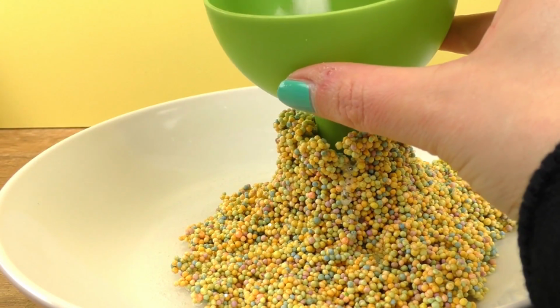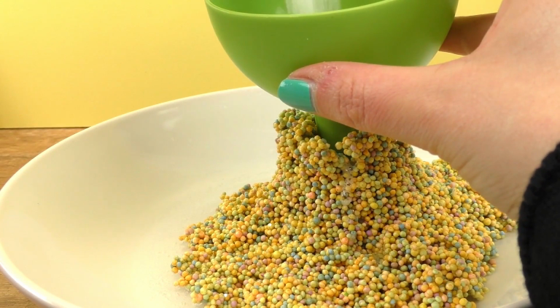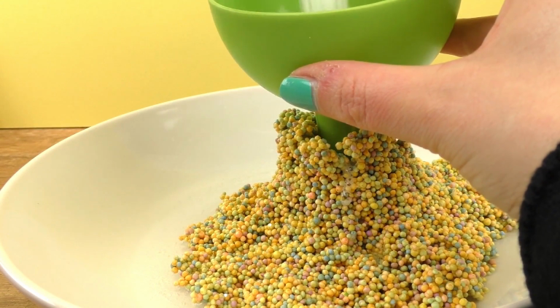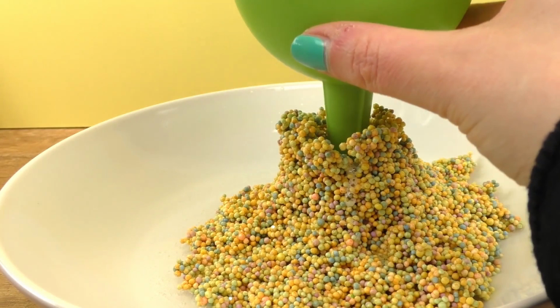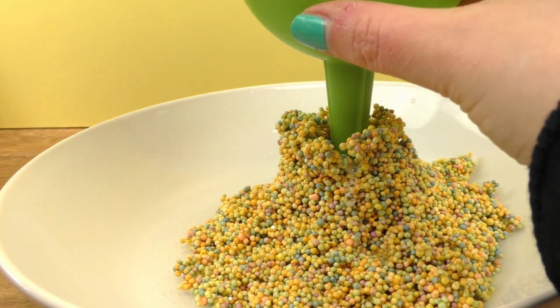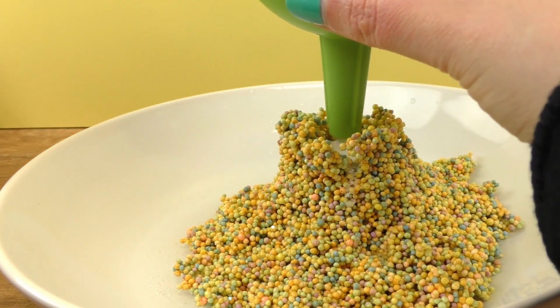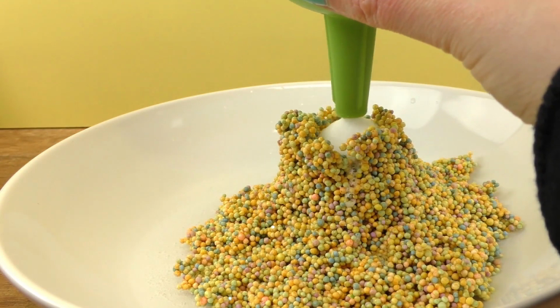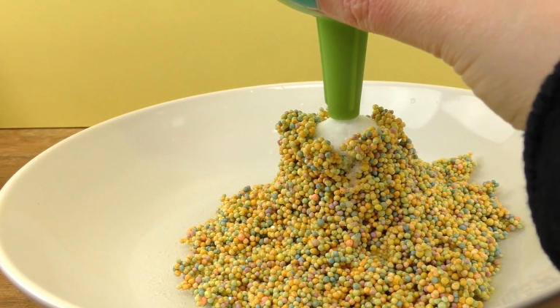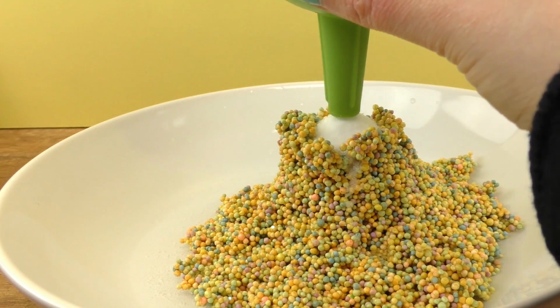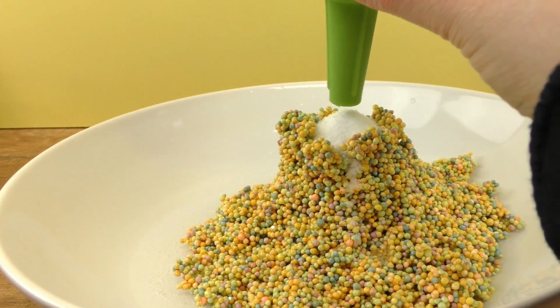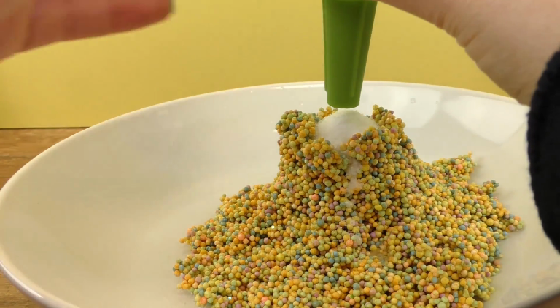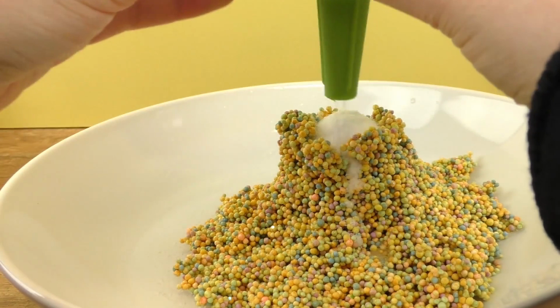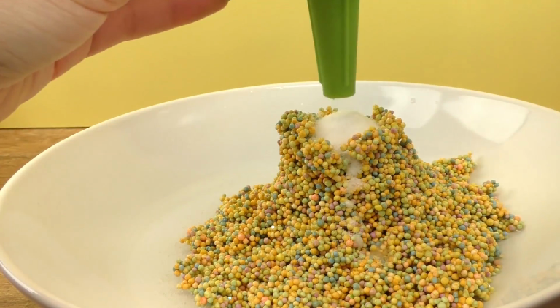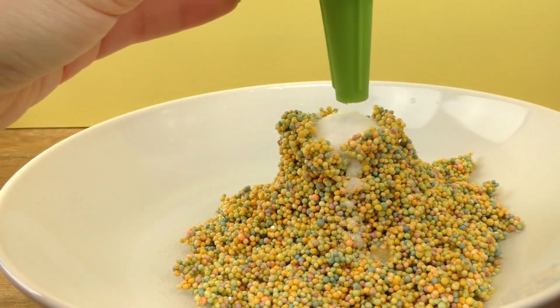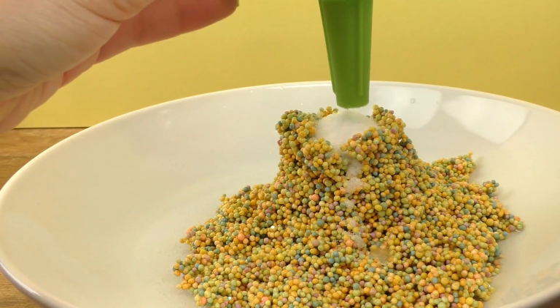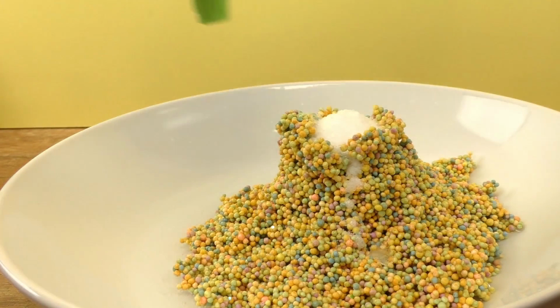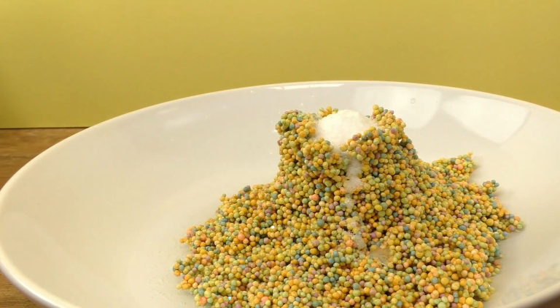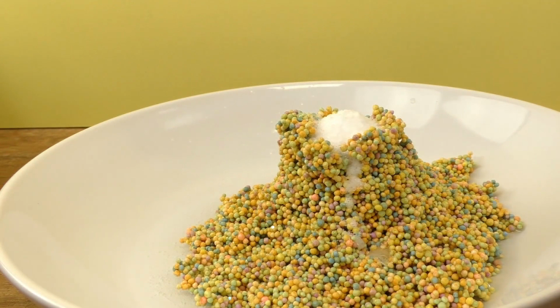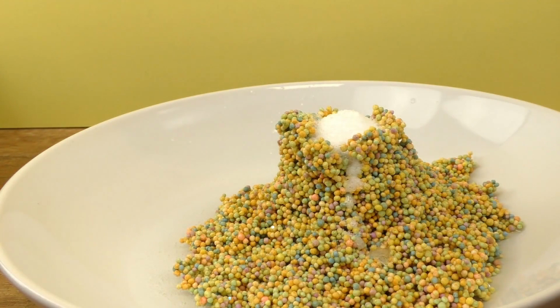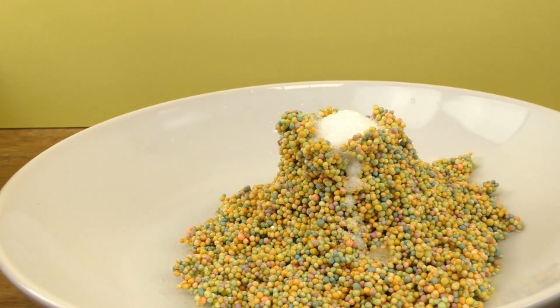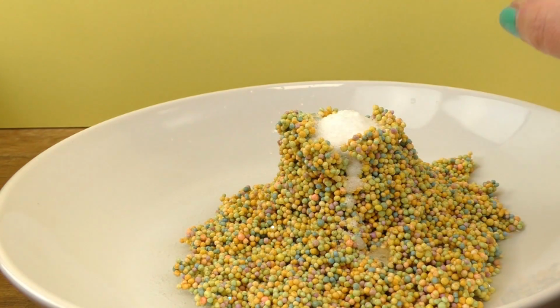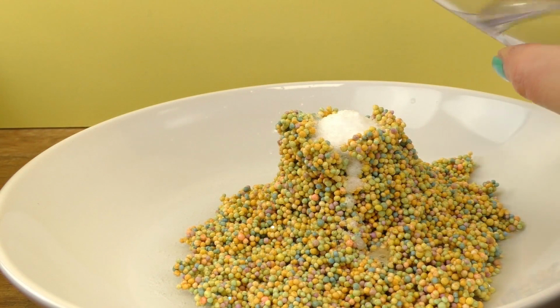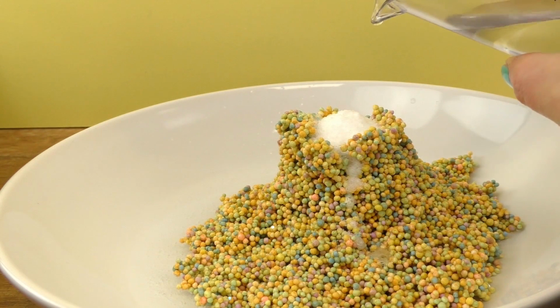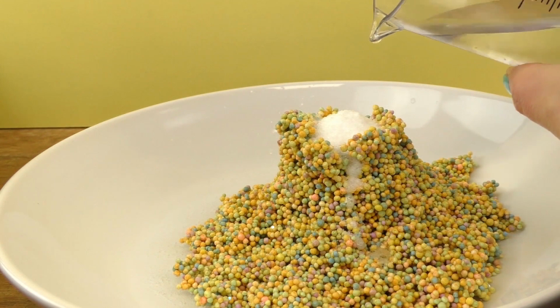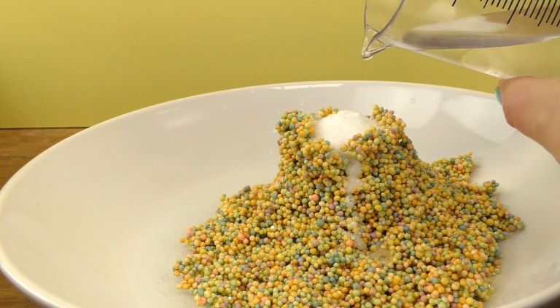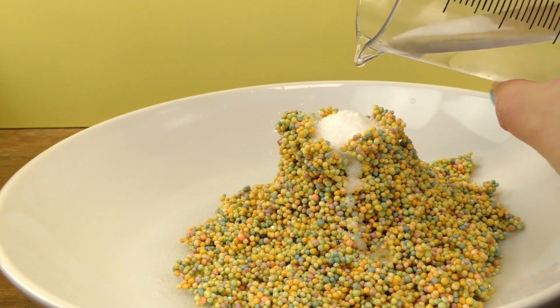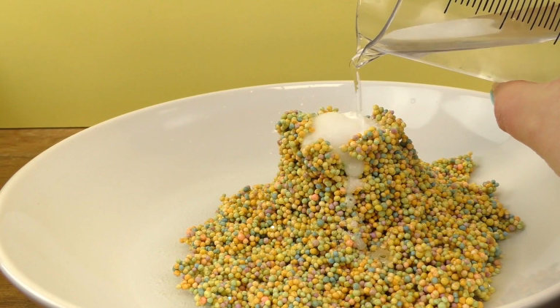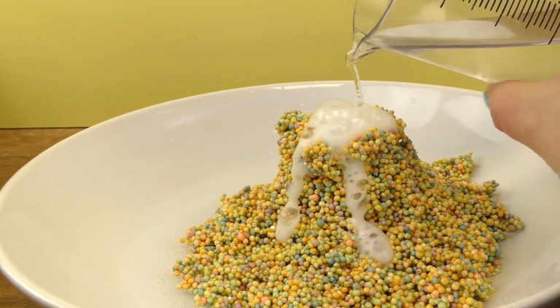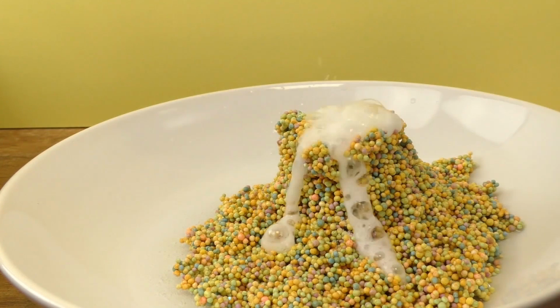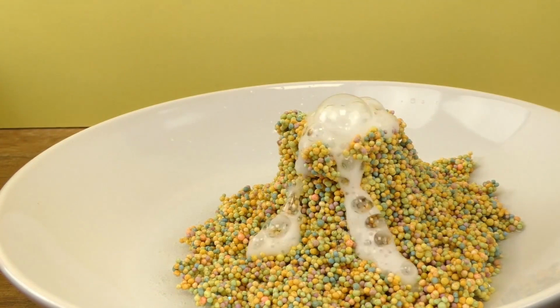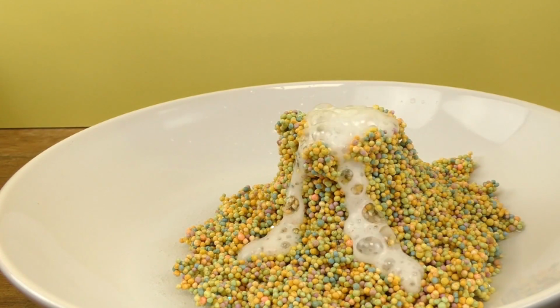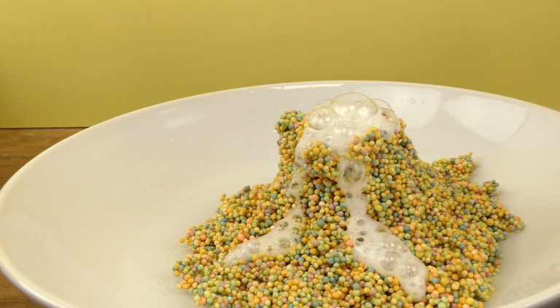The ratio is half and half — half baking soda, half citric acid. Then just pour some water over it and there you go!